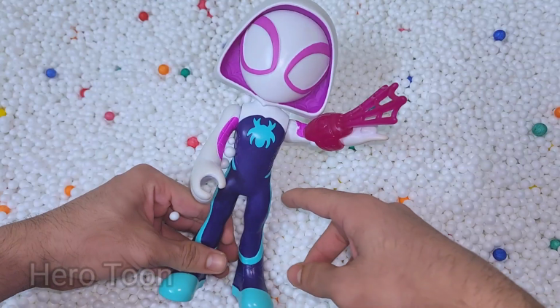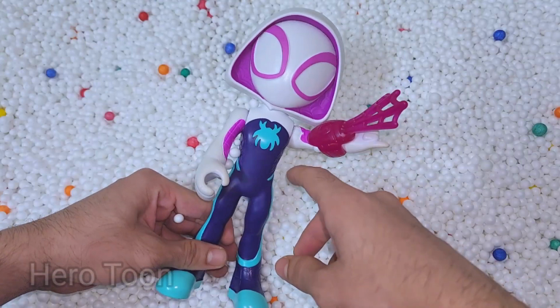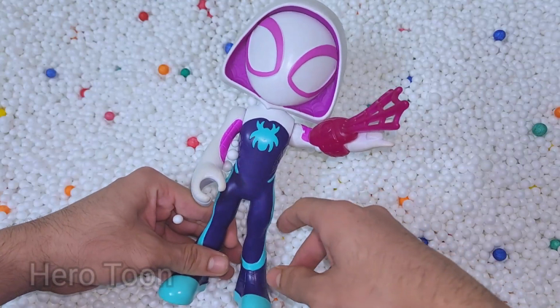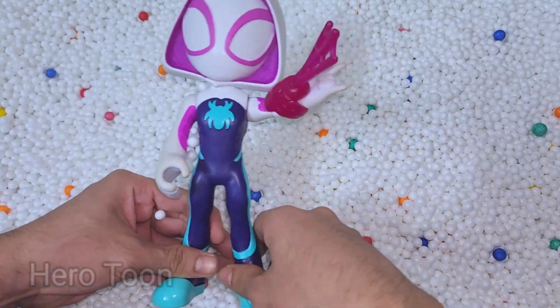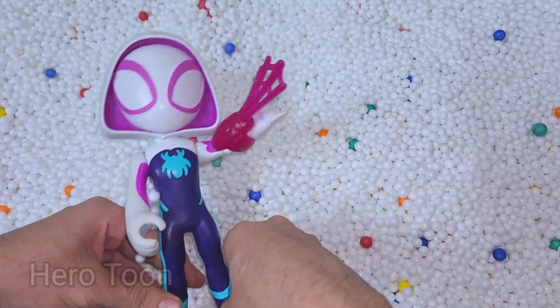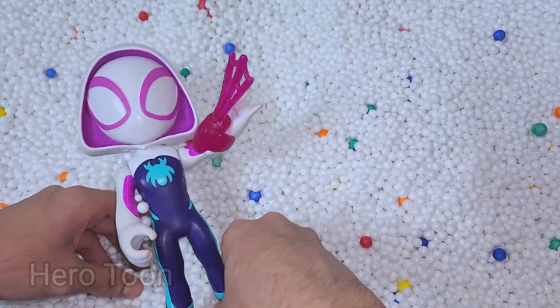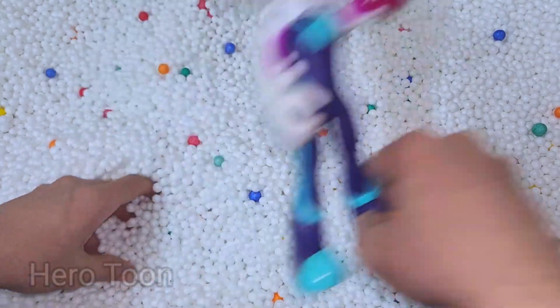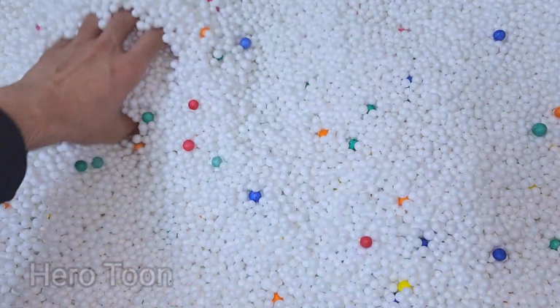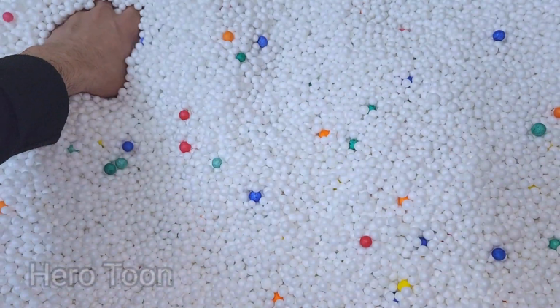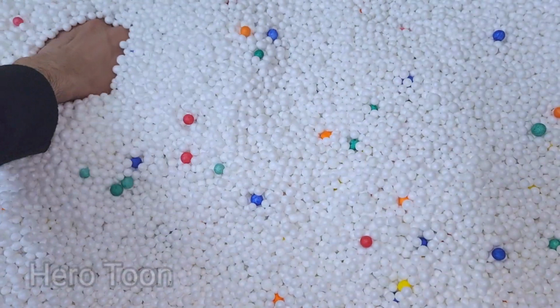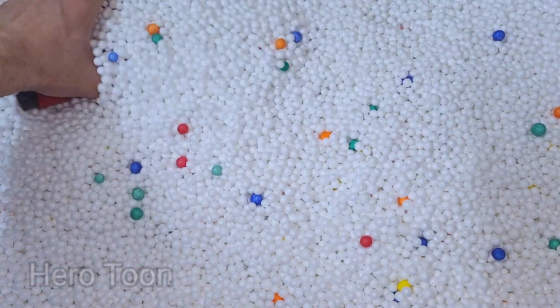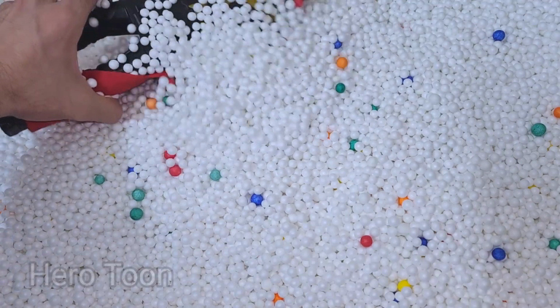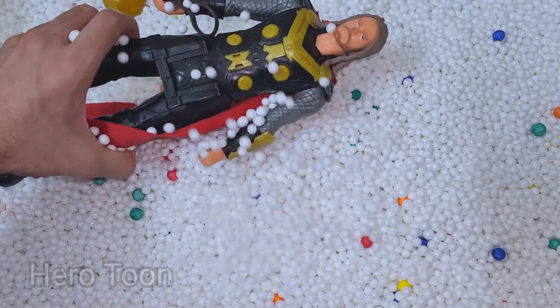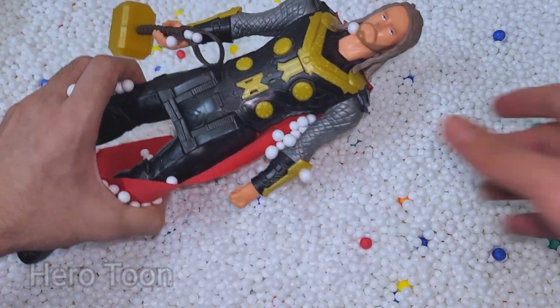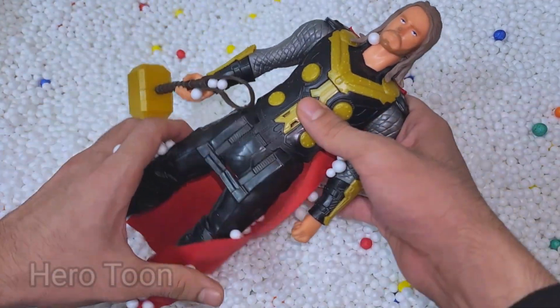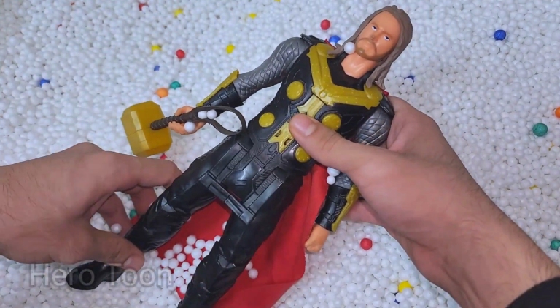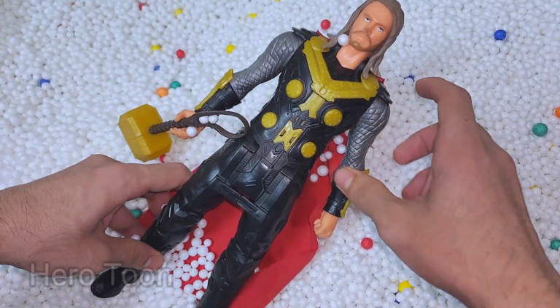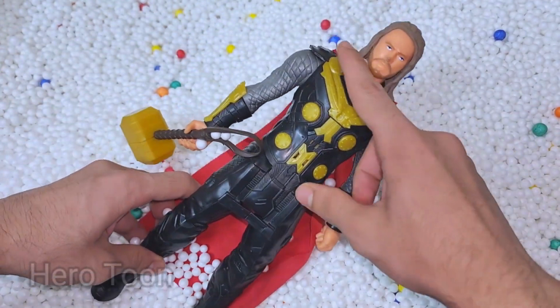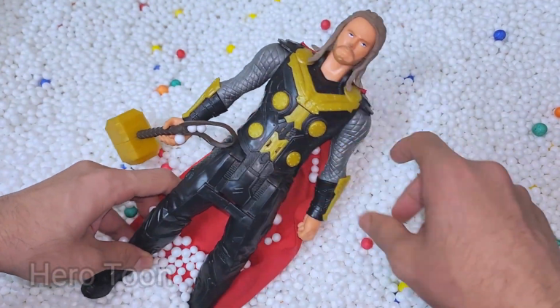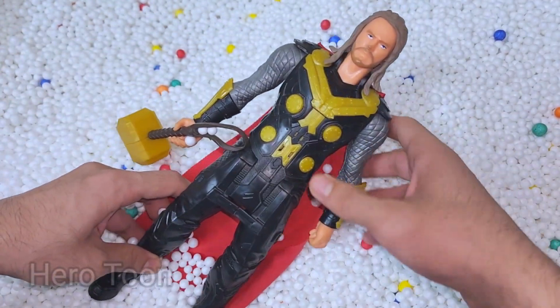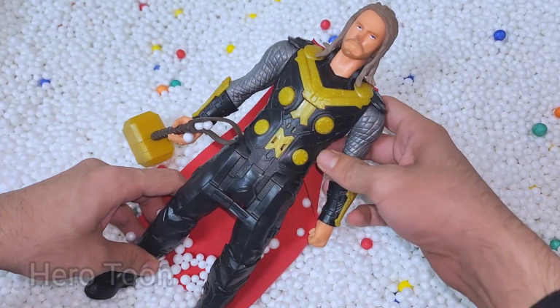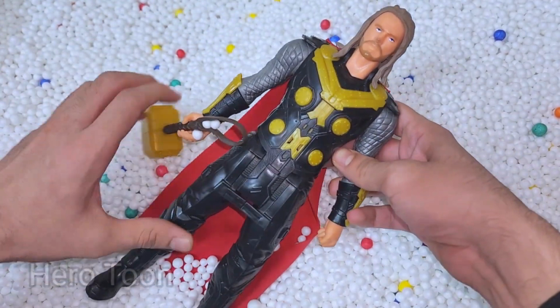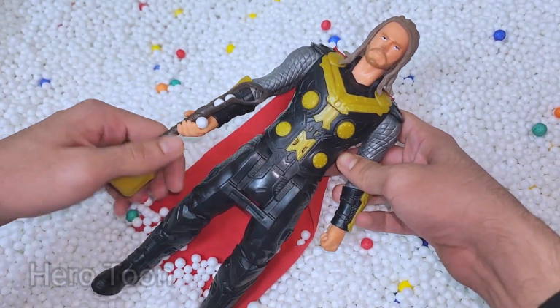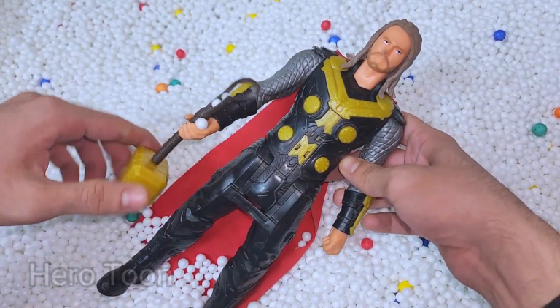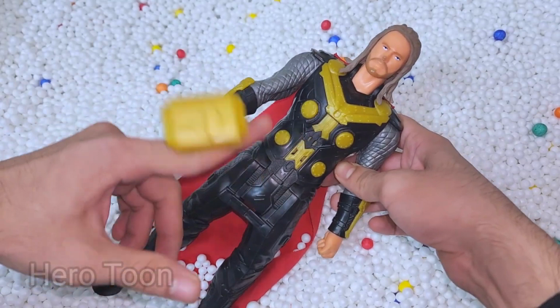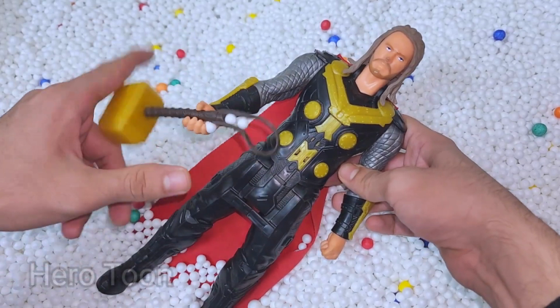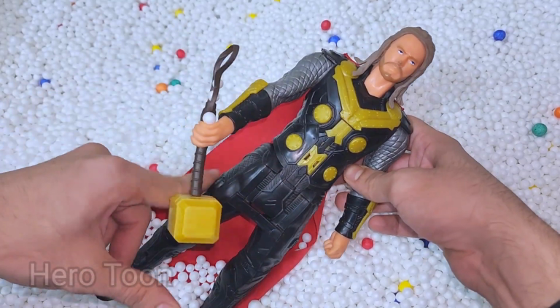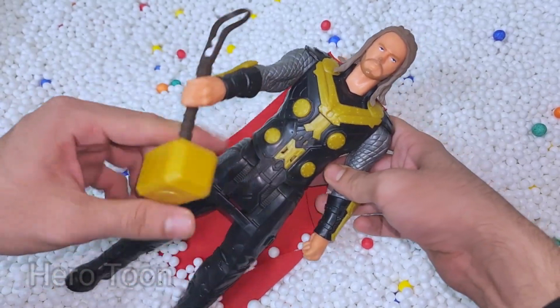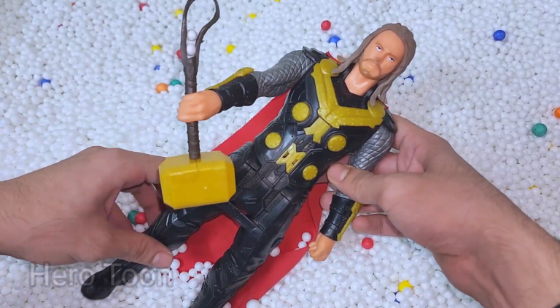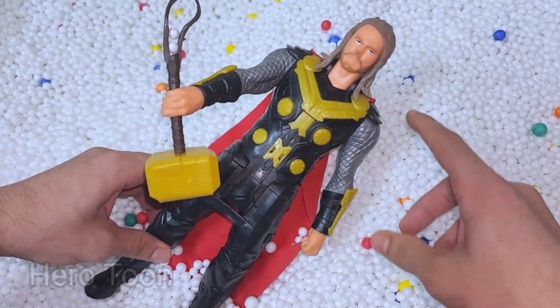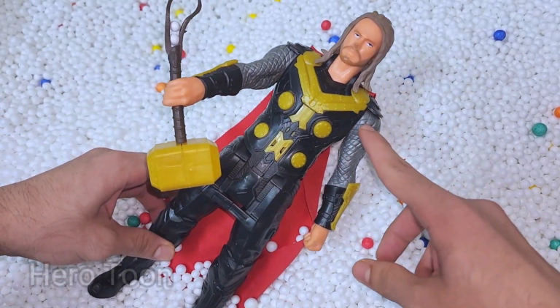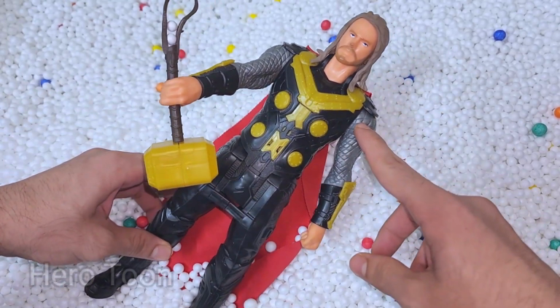Wow guys, very nice web shooting, very cool. Let's find something inside here. Oh wow guys, look what I find — this is very big, heavy hammer. This is Thunder Thor!